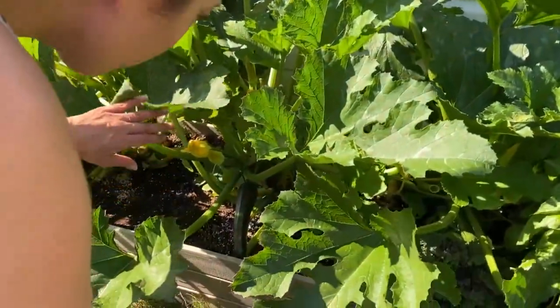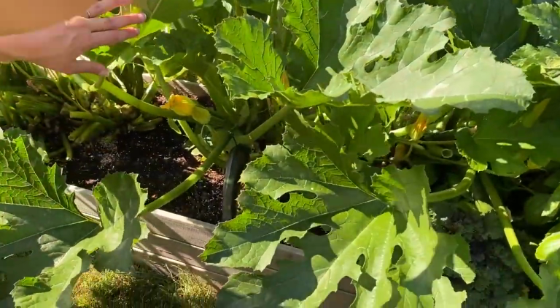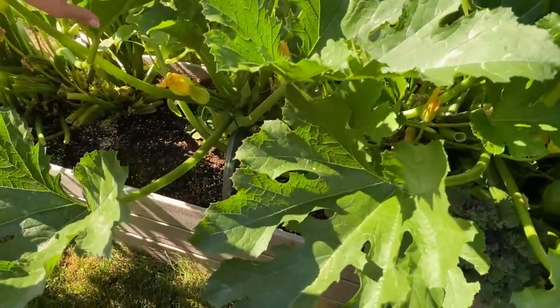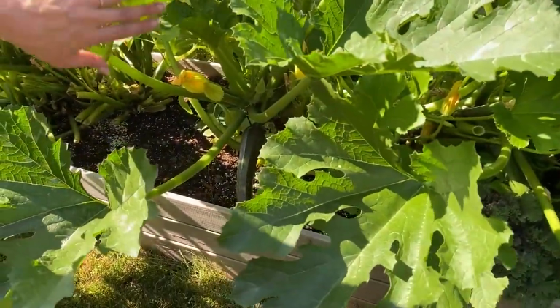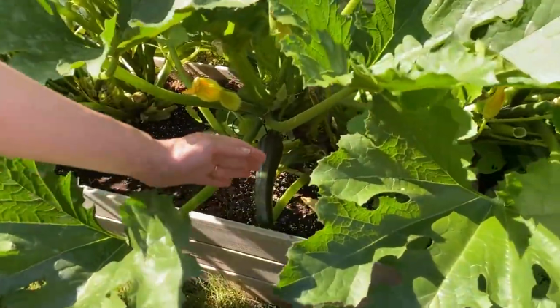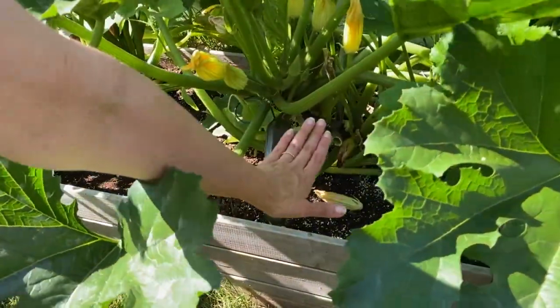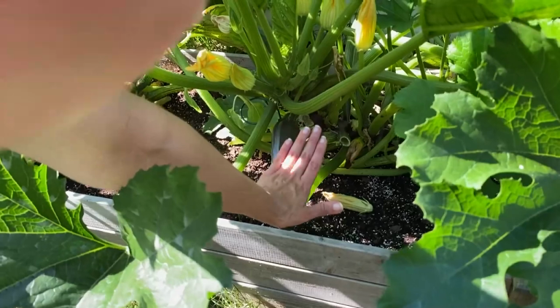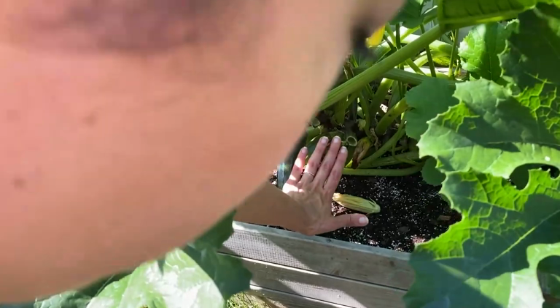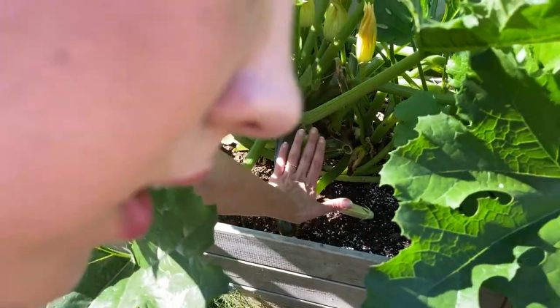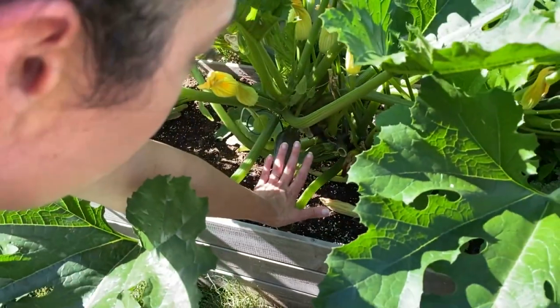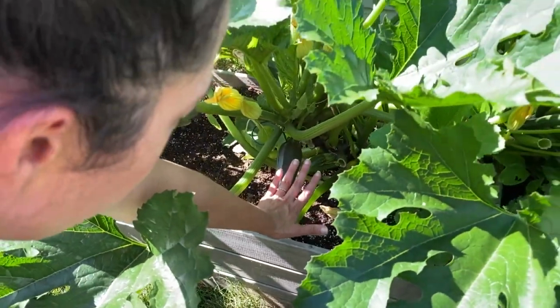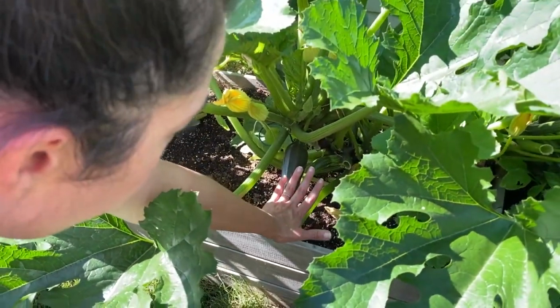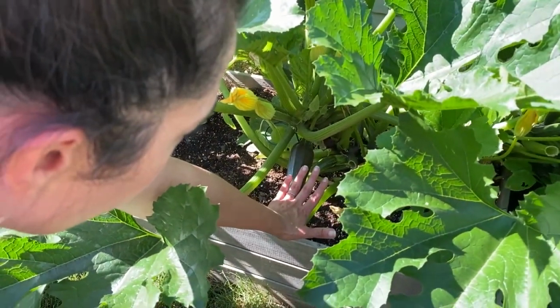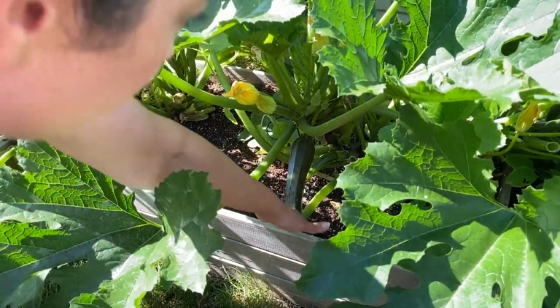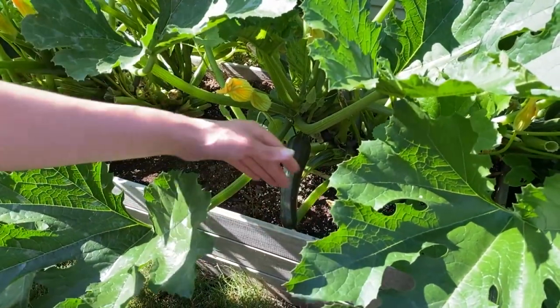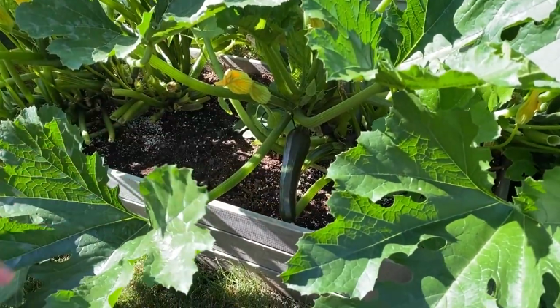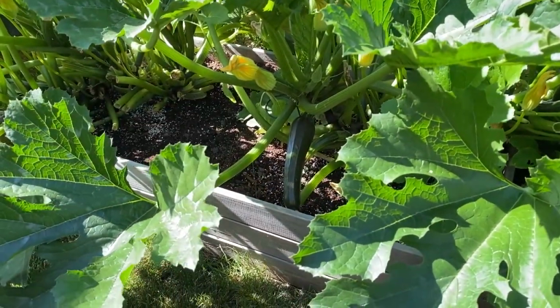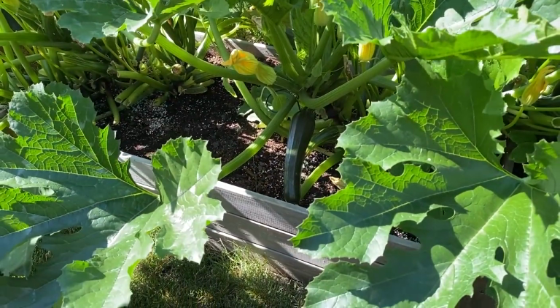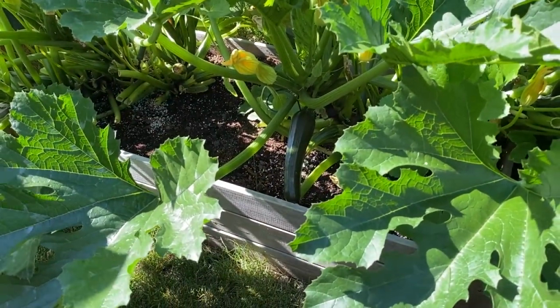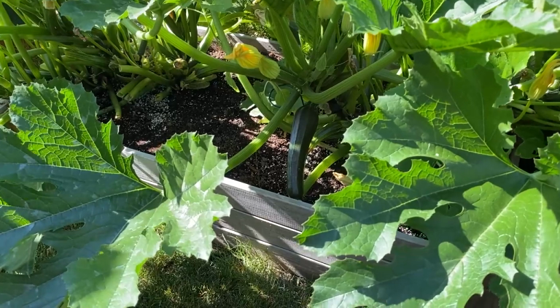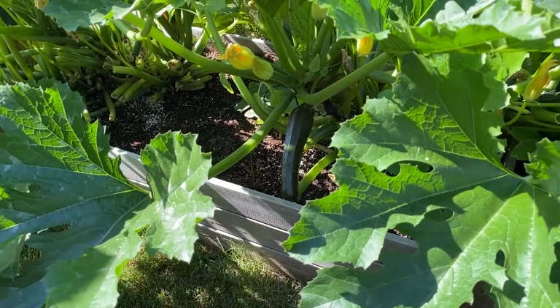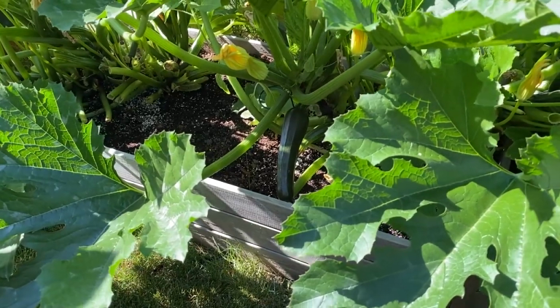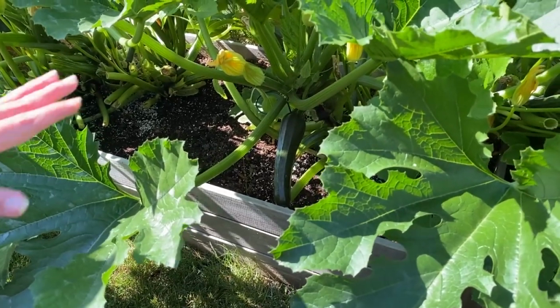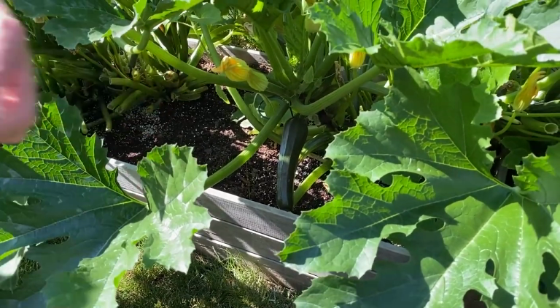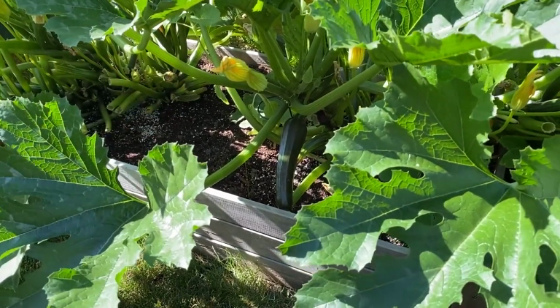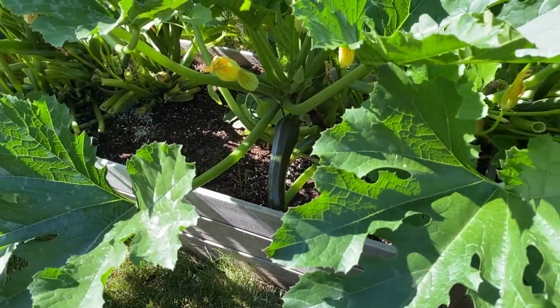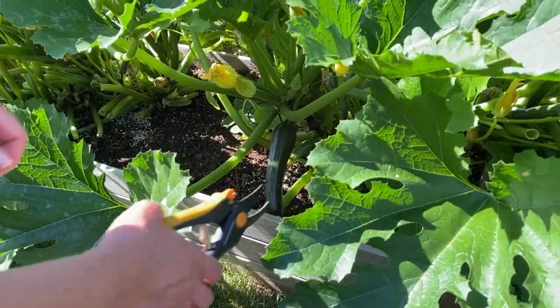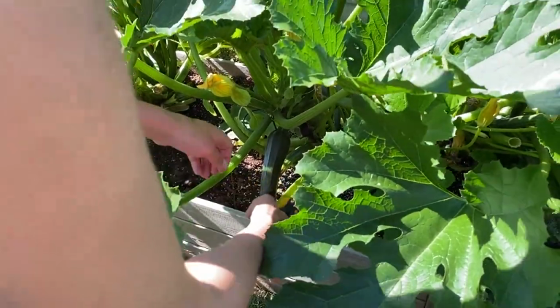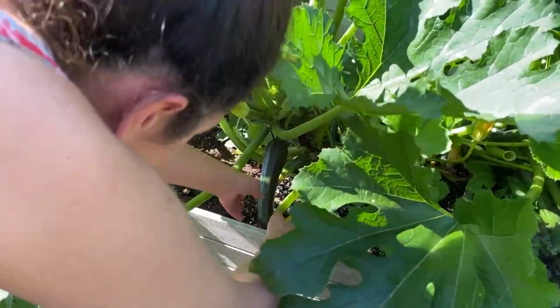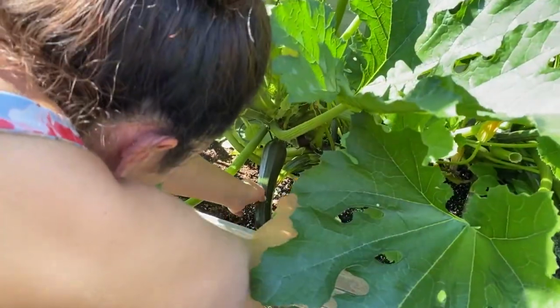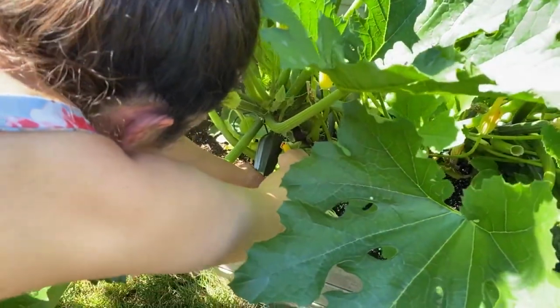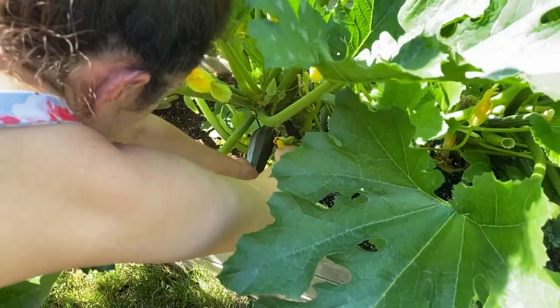Here's the zucchini in there — here's my hand for a comparison. Oh my god, the zucchinis that I have are about a tenth of the size of this. Really? Yeah, because they're in the grow boxes. I do fertilize this every four weeks or so.